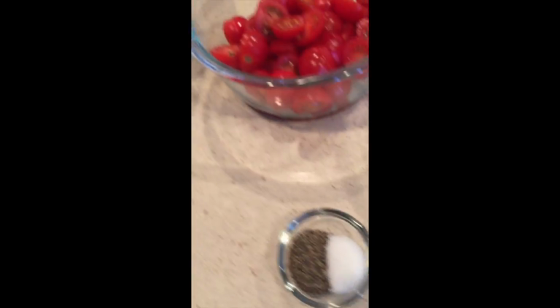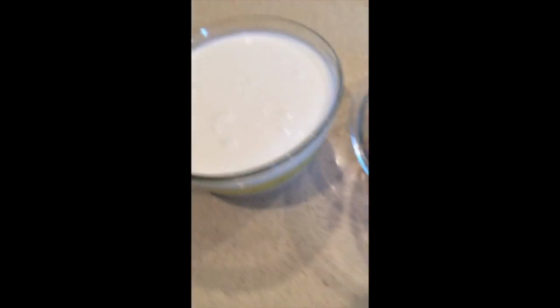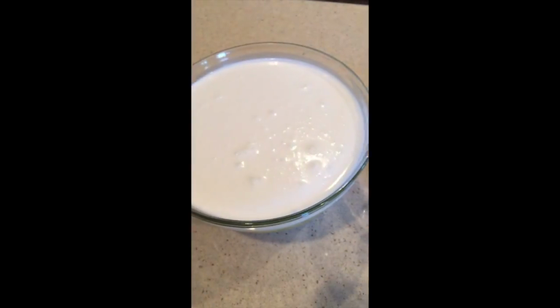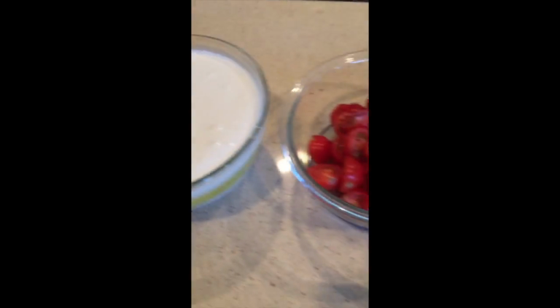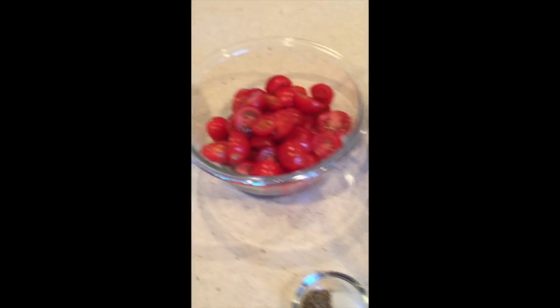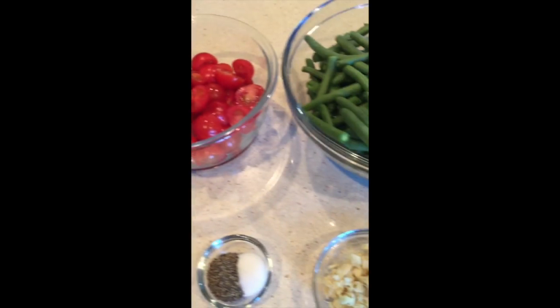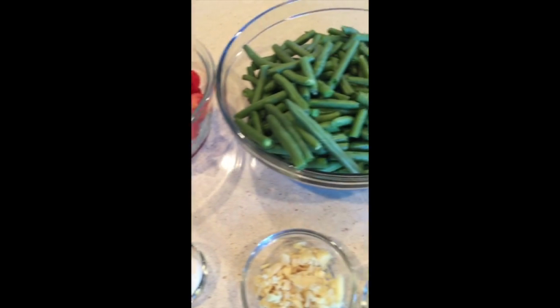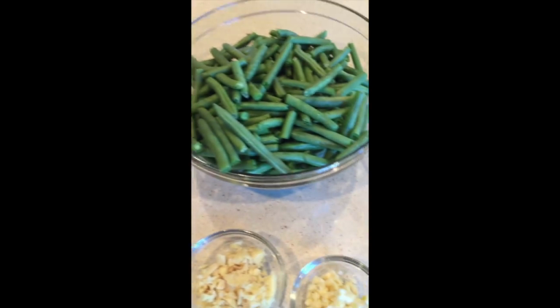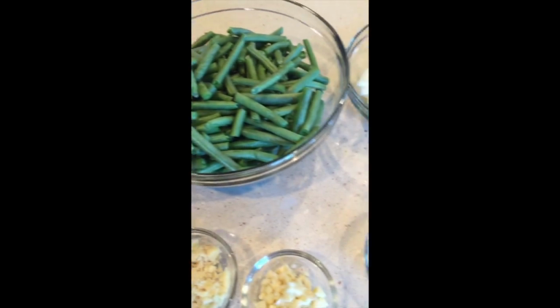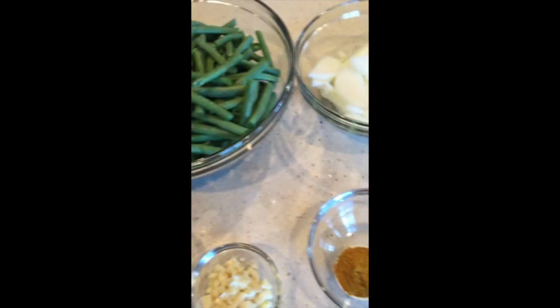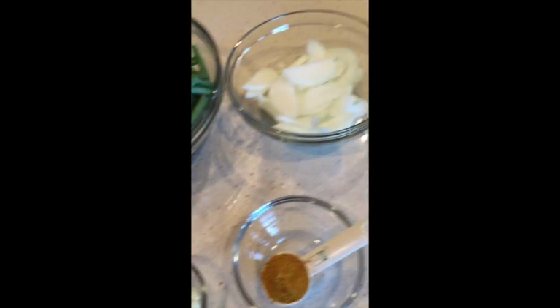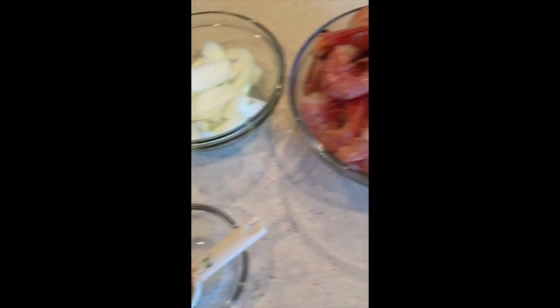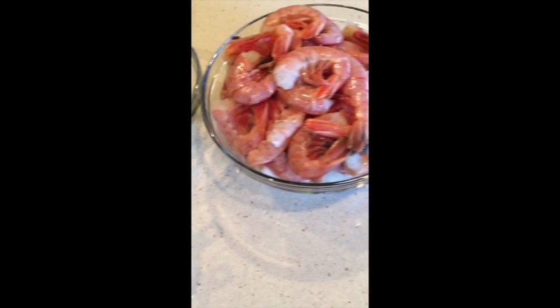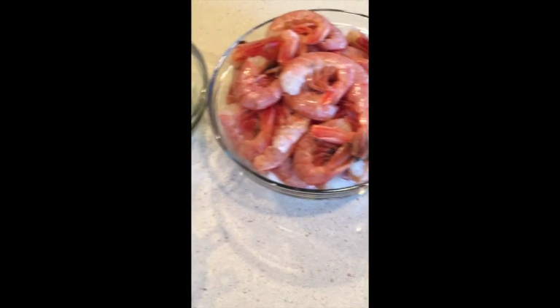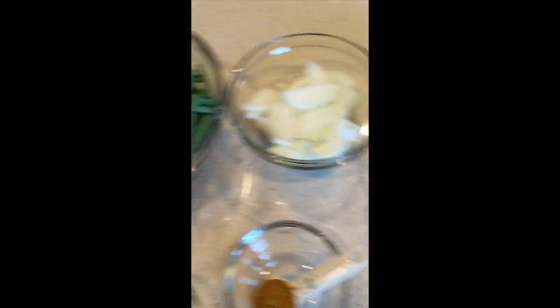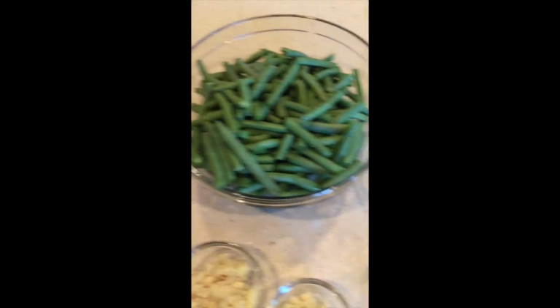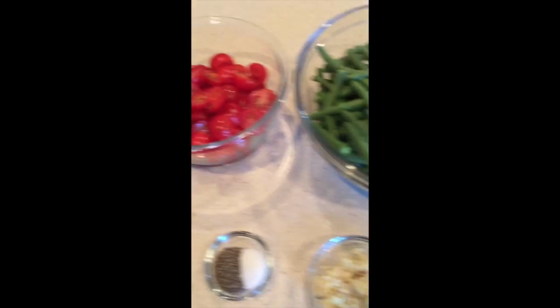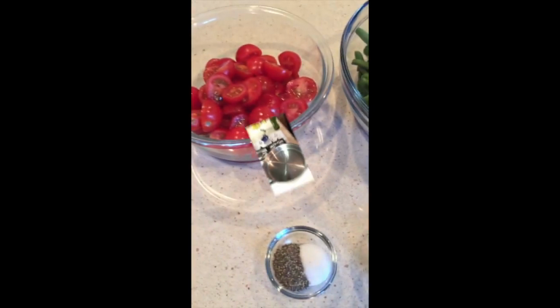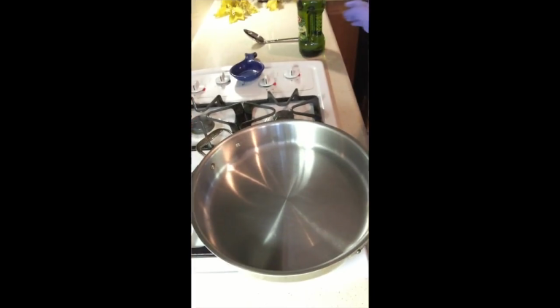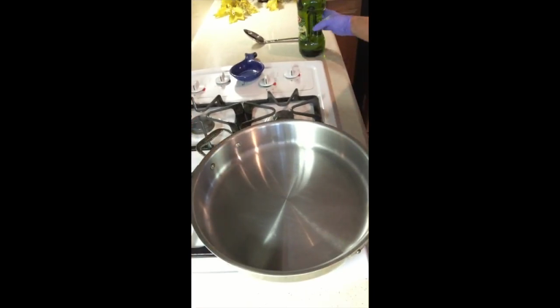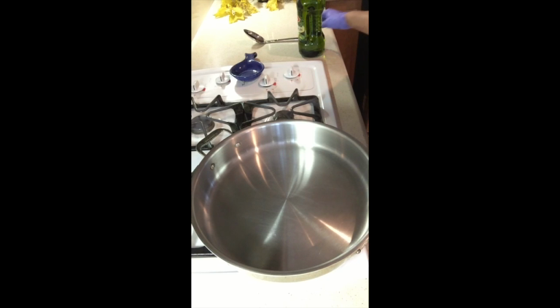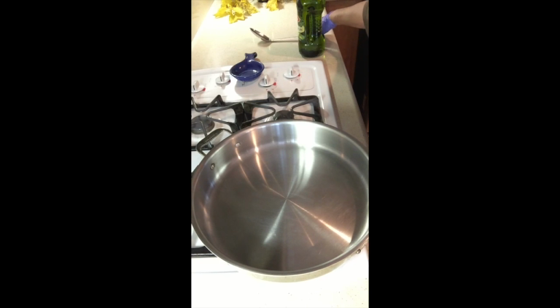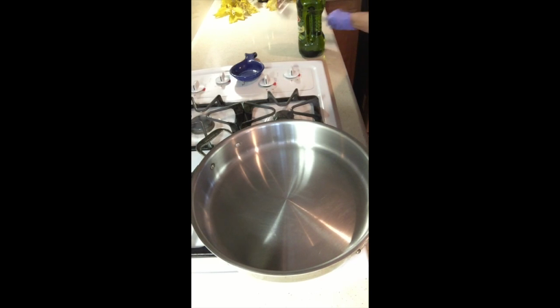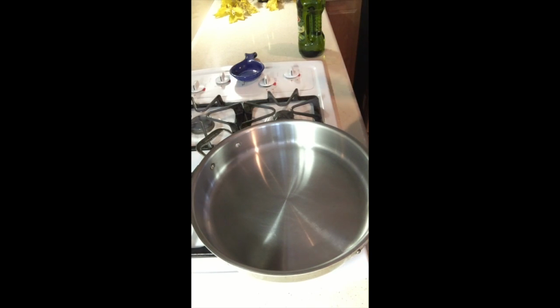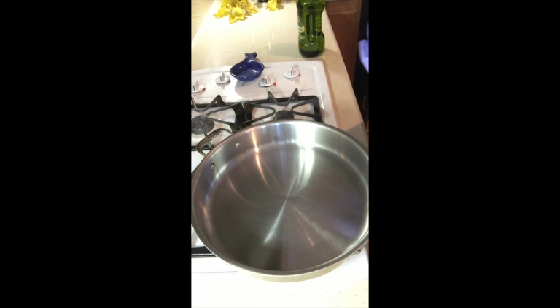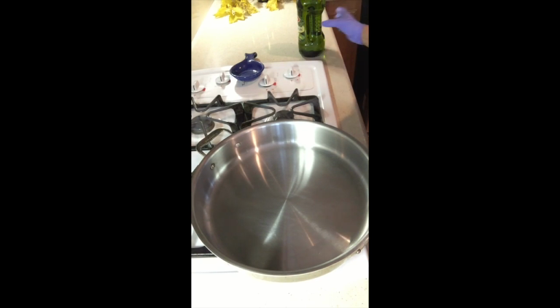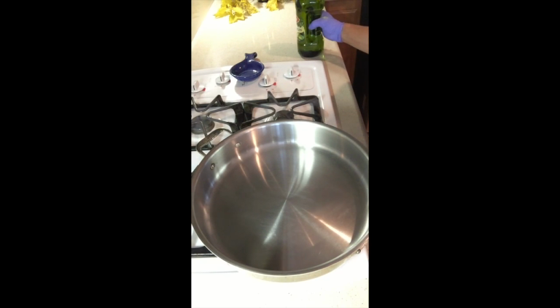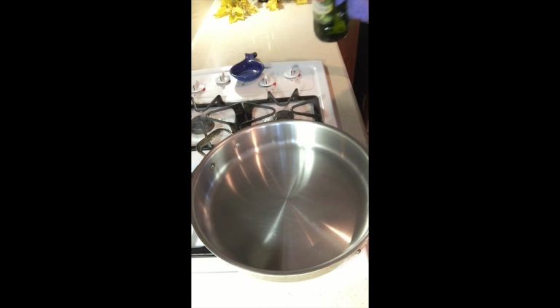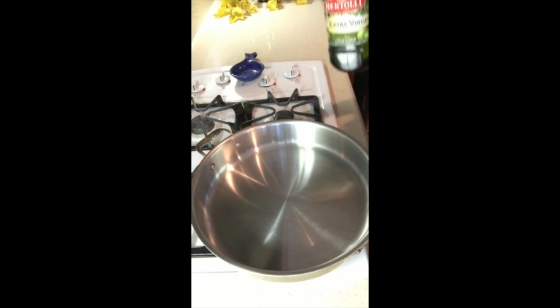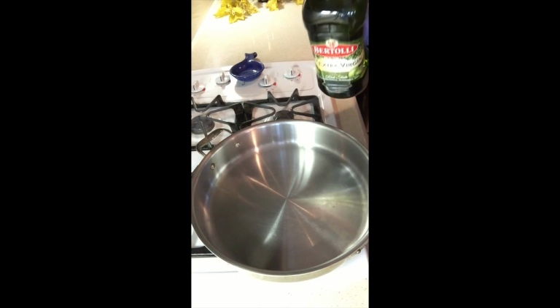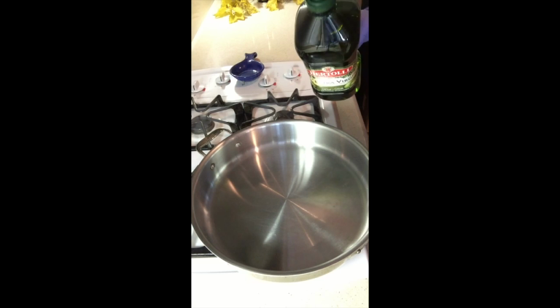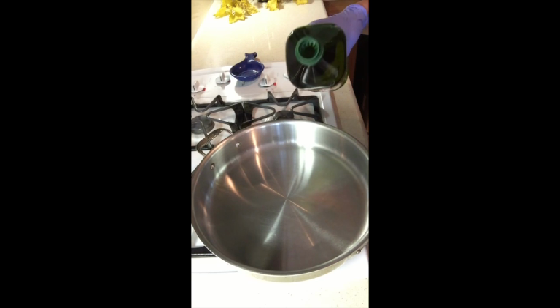So let's get into the recipe. All the ingredients for this recipe are listed below. Okay, now to begin — use four spoonfuls of olive oil.